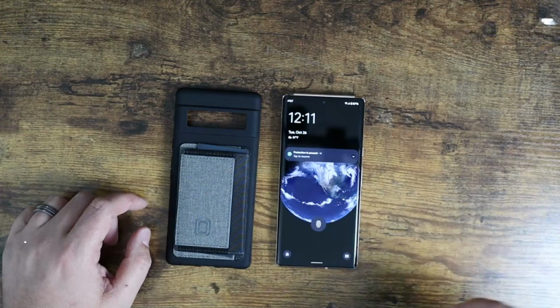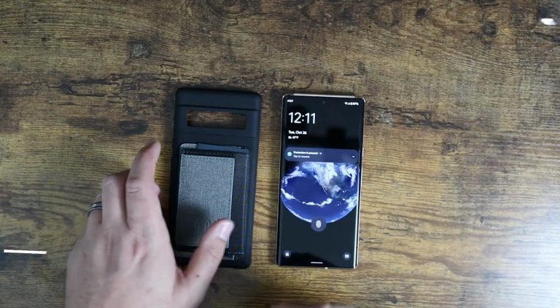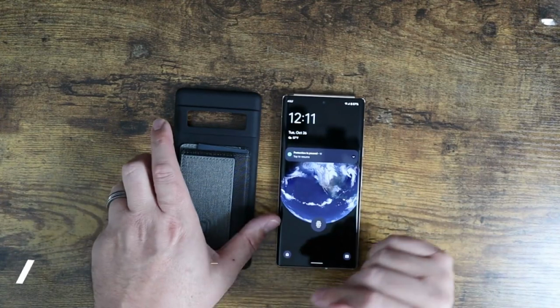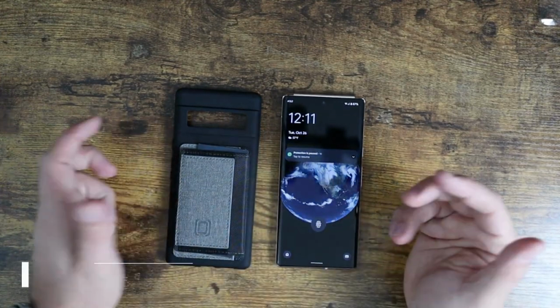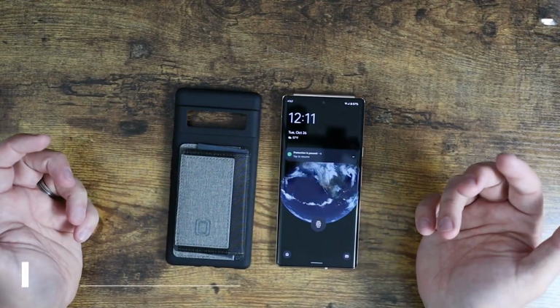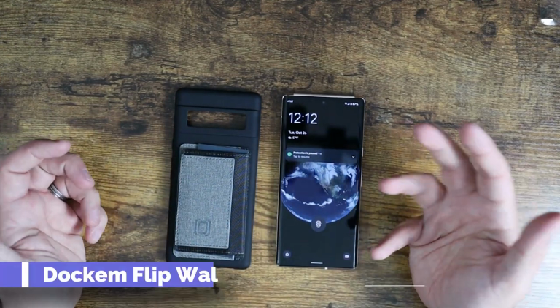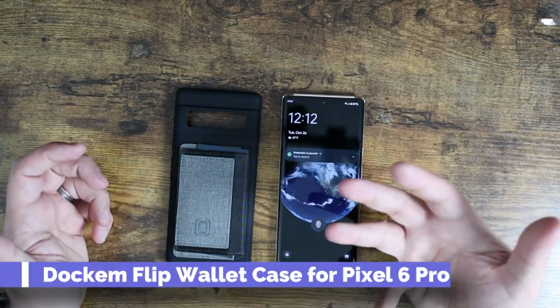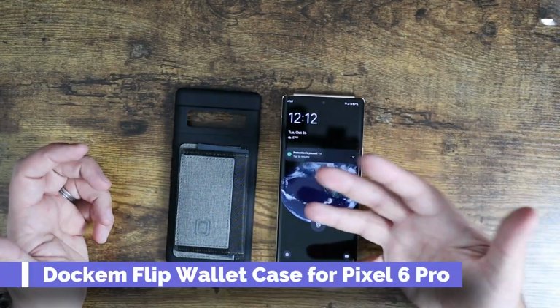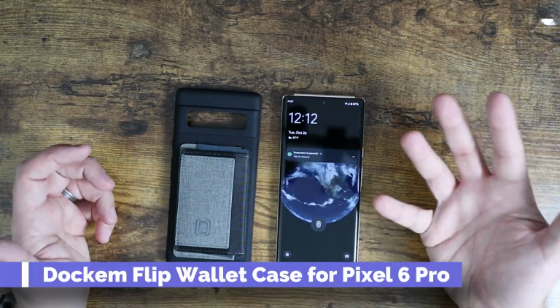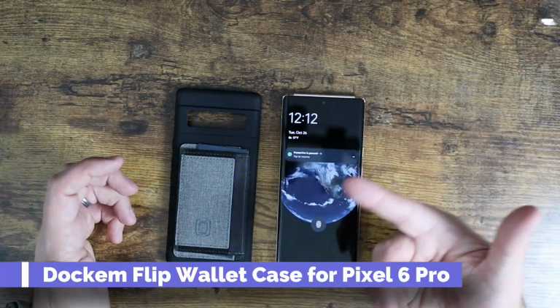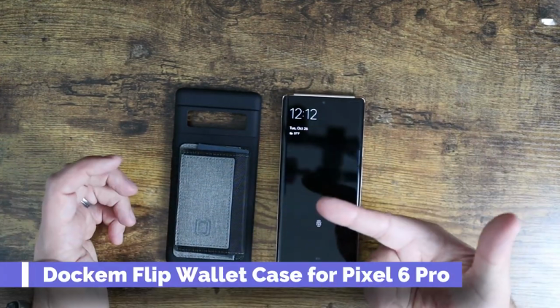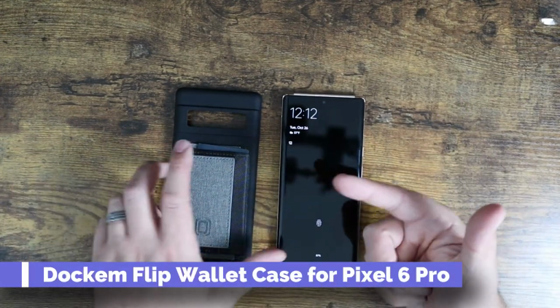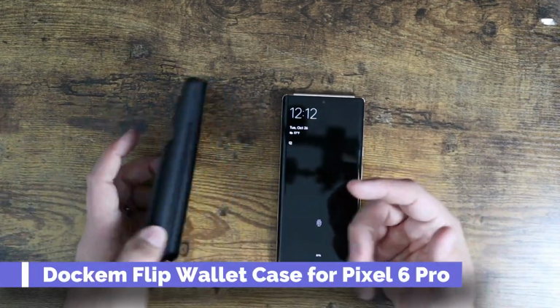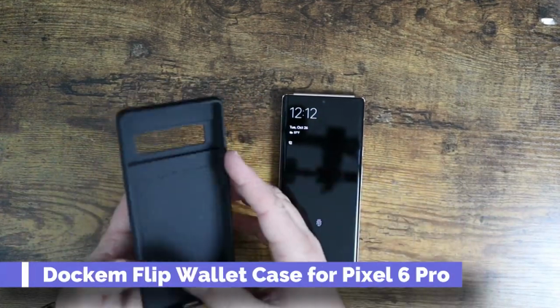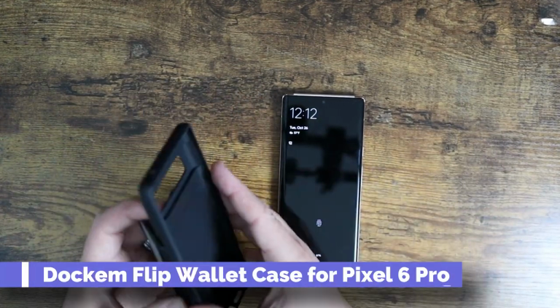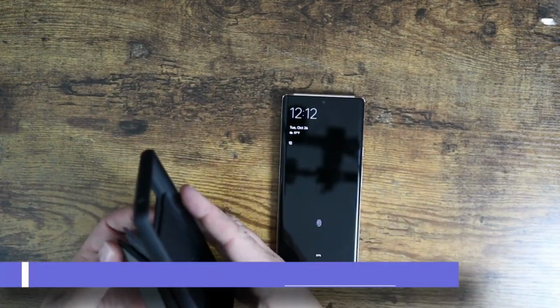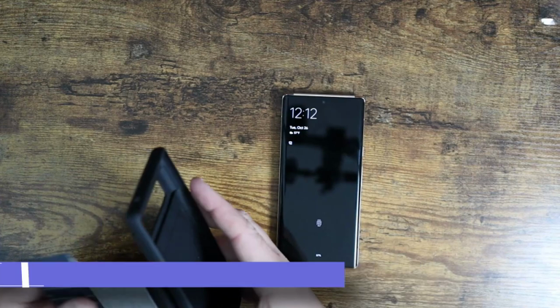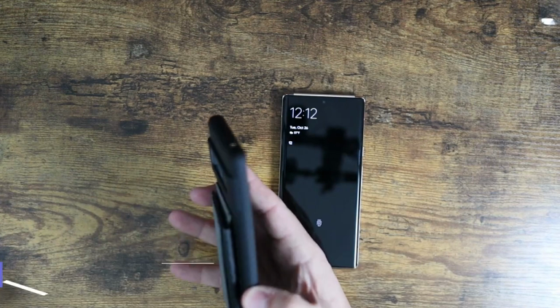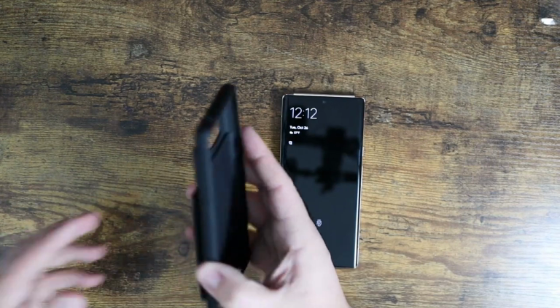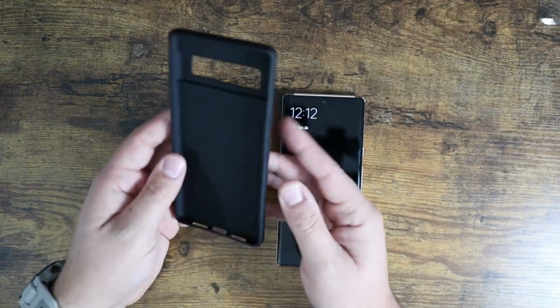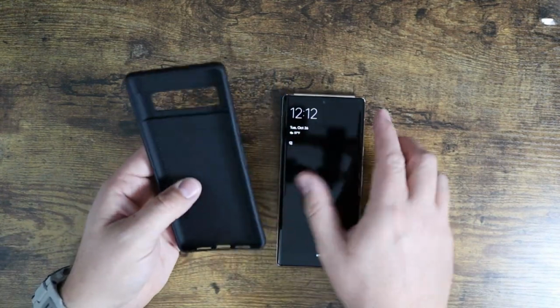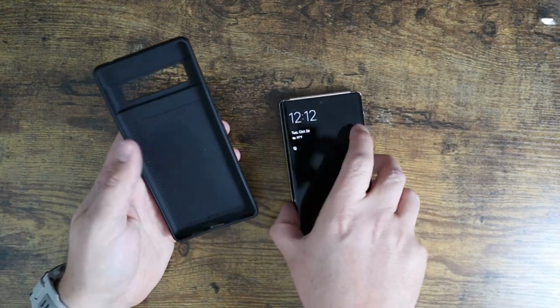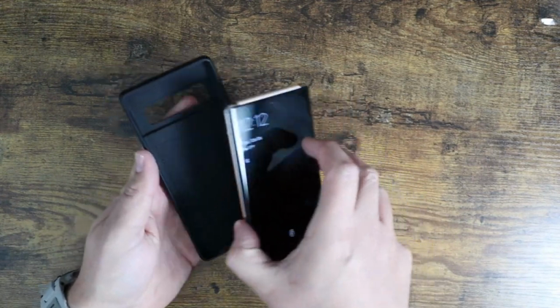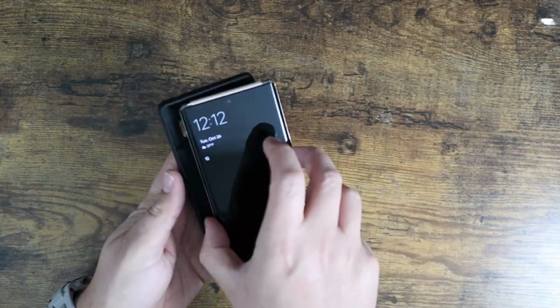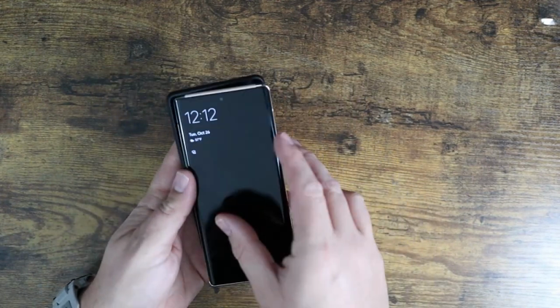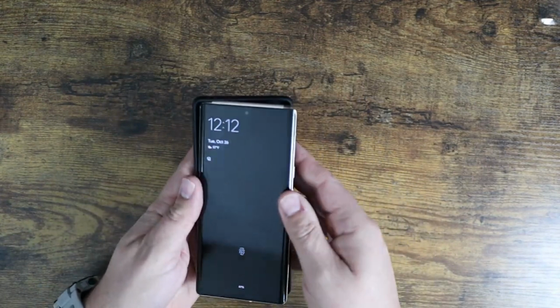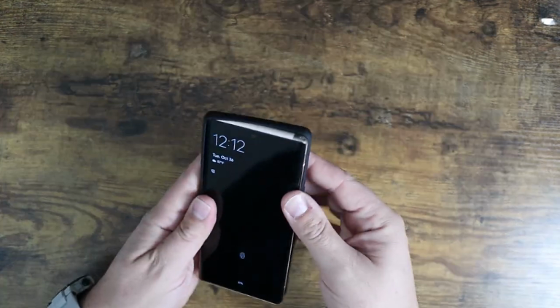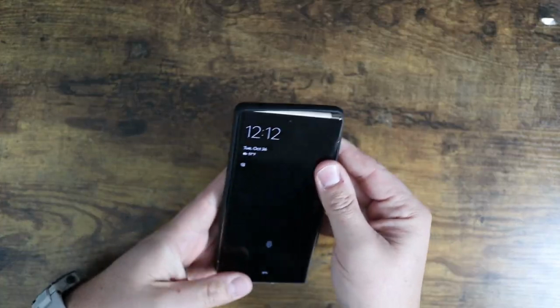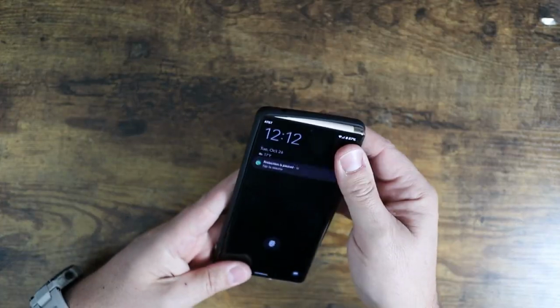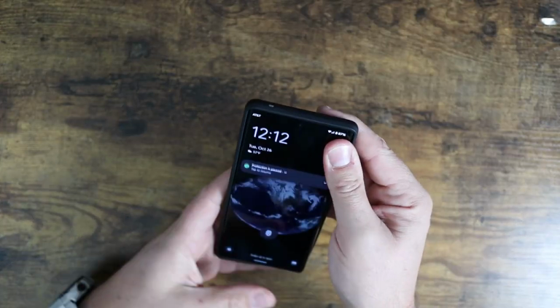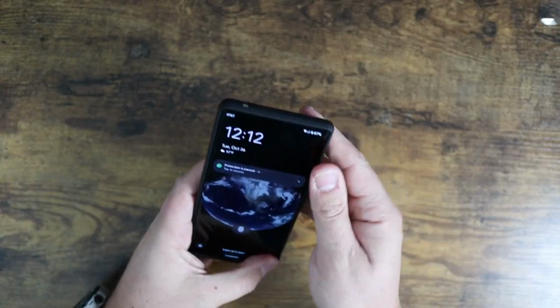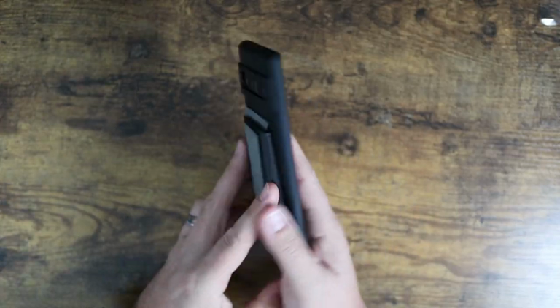What is going on guys? Today I want to show you this wallet case by Dockum. This is a case that is designed for the Pixel 6 Pro — I have the Pixel 6 Pro here.